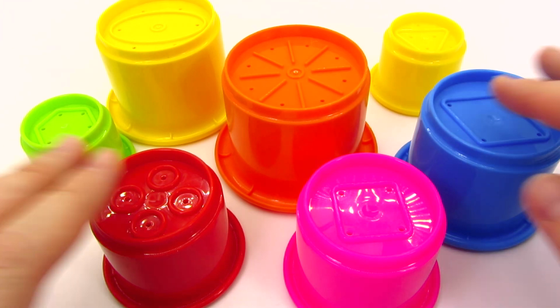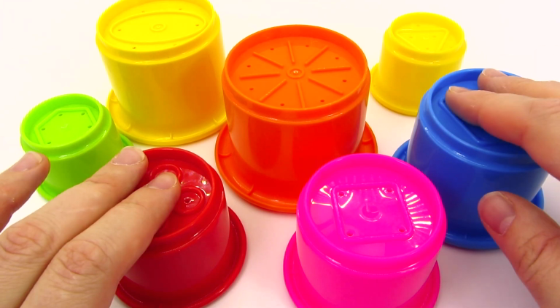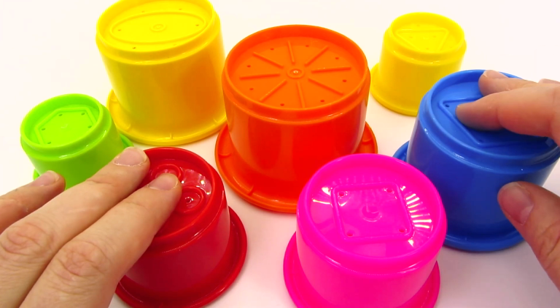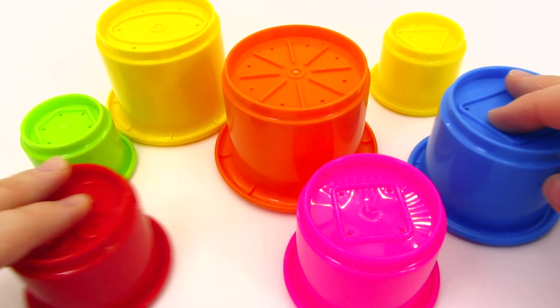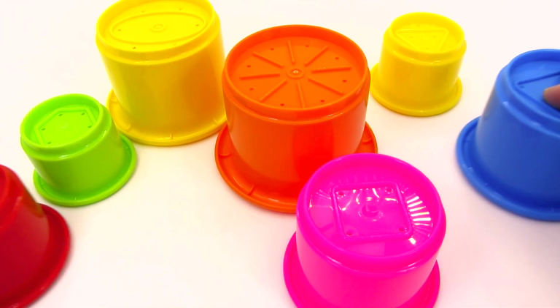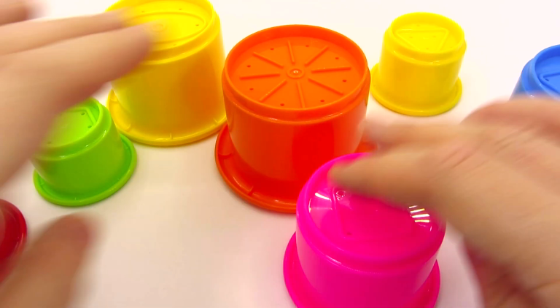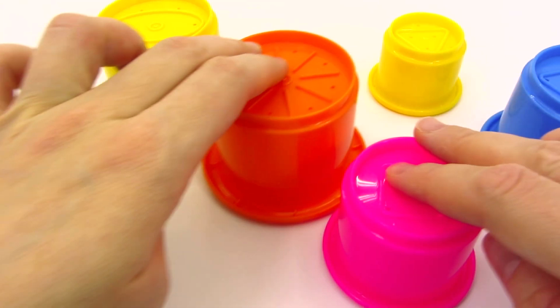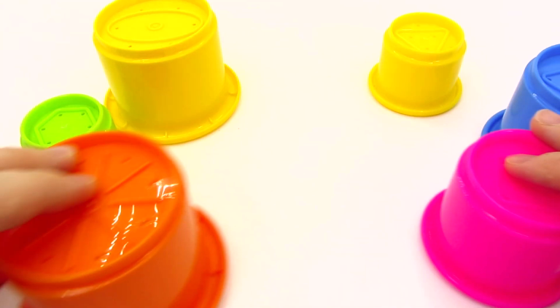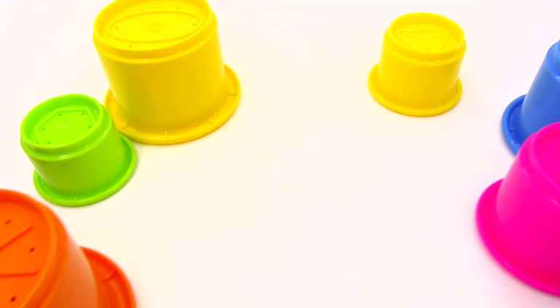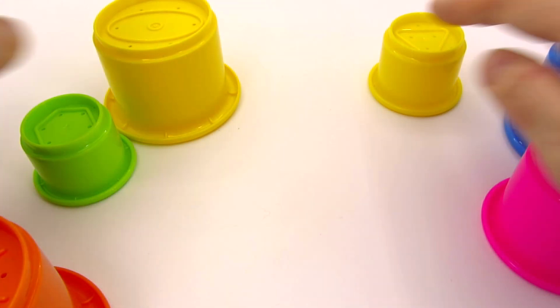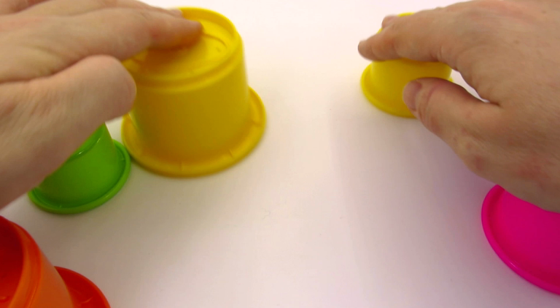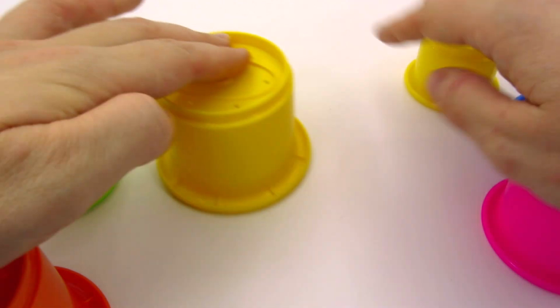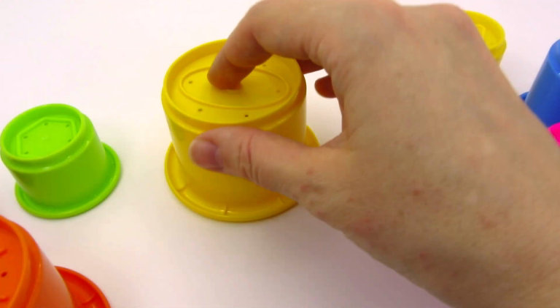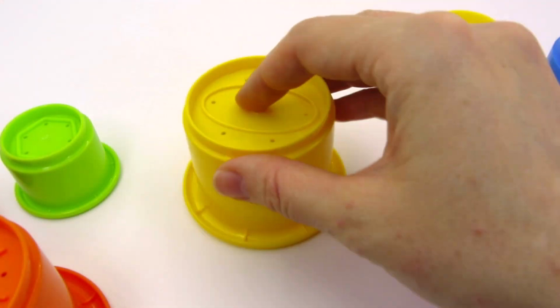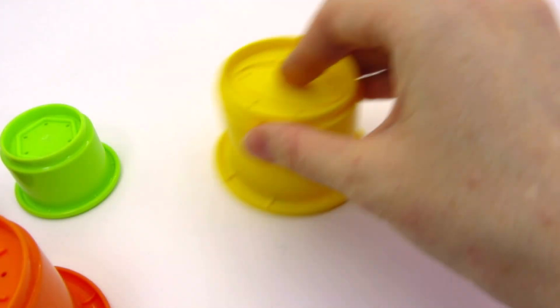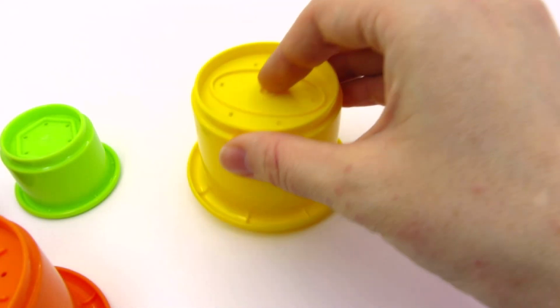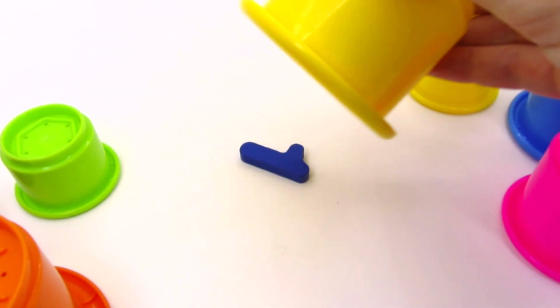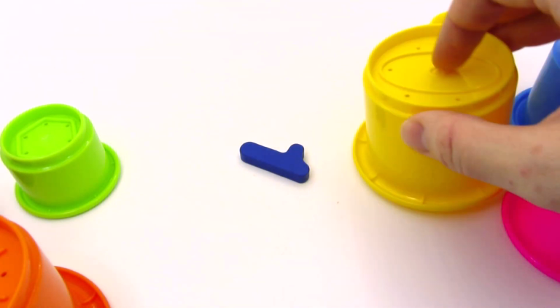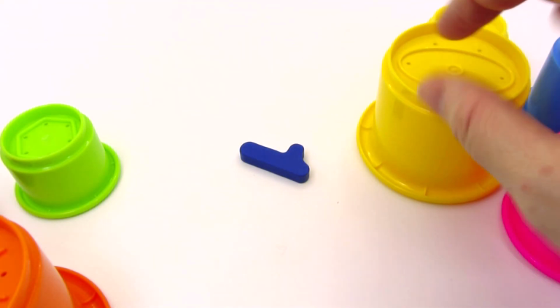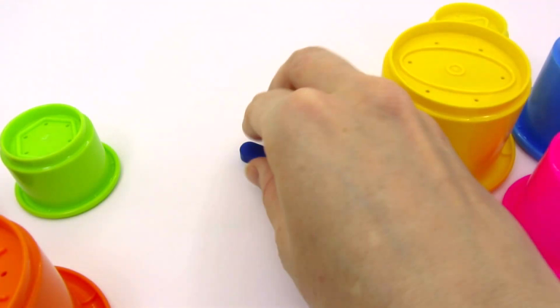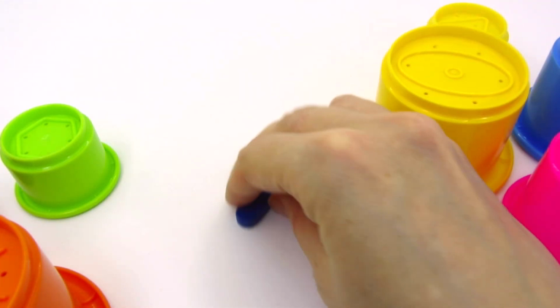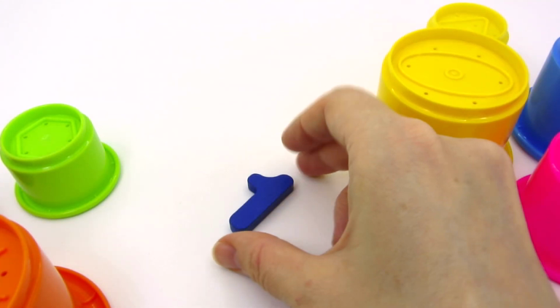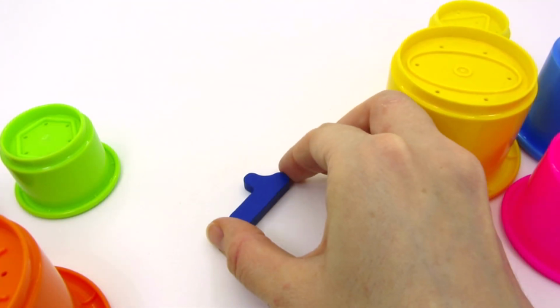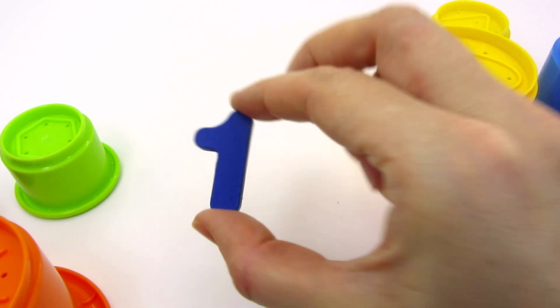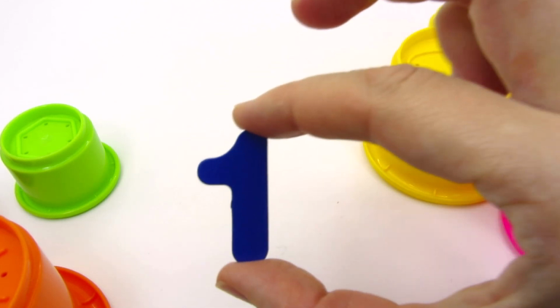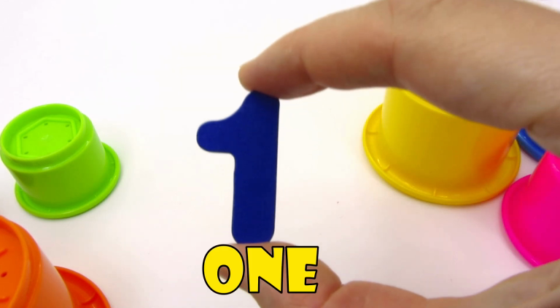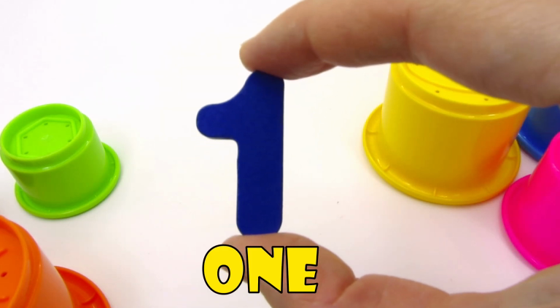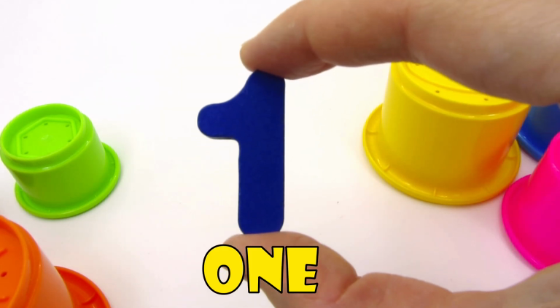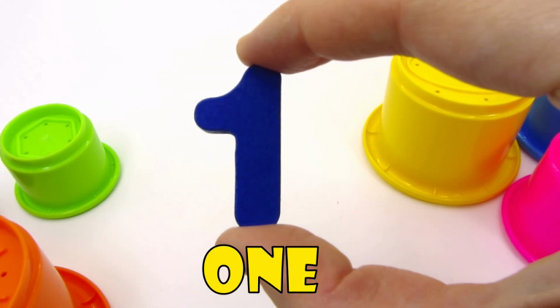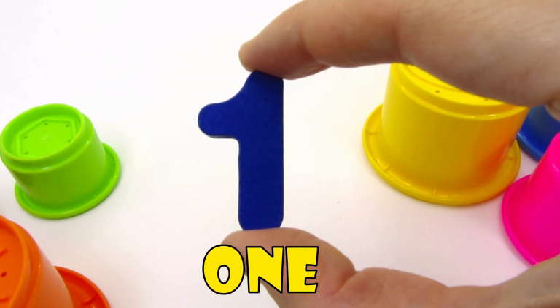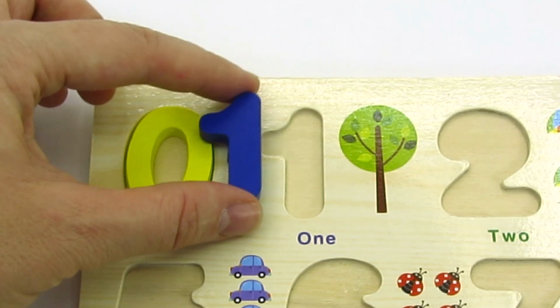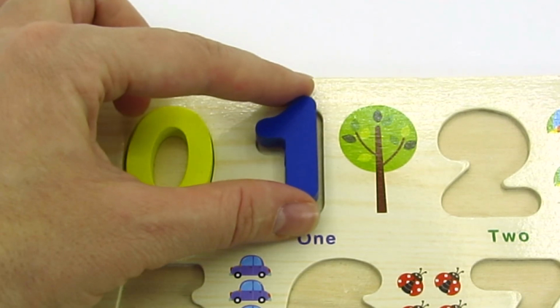Look at these colorful cups! Is there anything in them? No? Not this one? I guess it's here! We found another number! Here's the number one! Let's put it back in the puzzle!